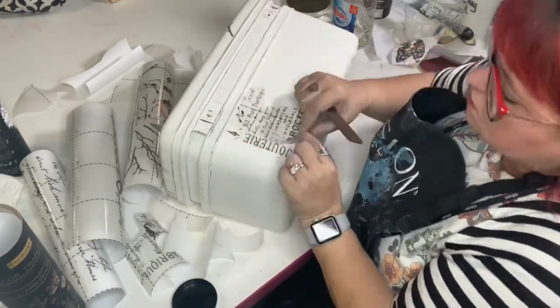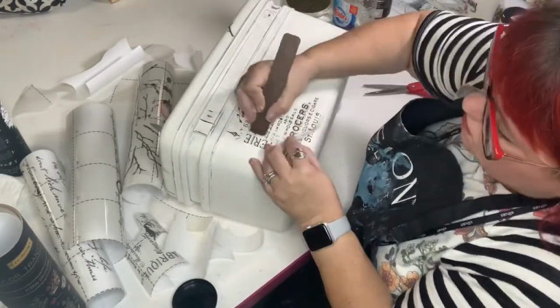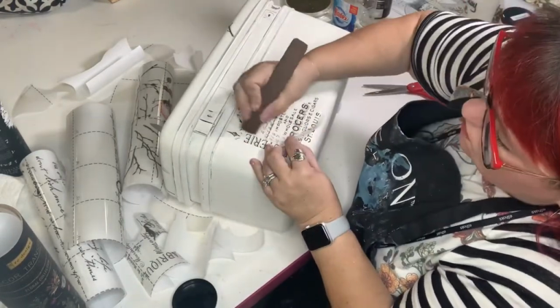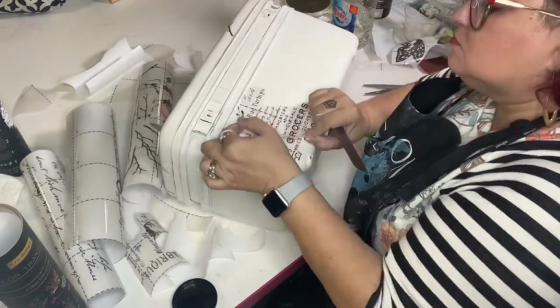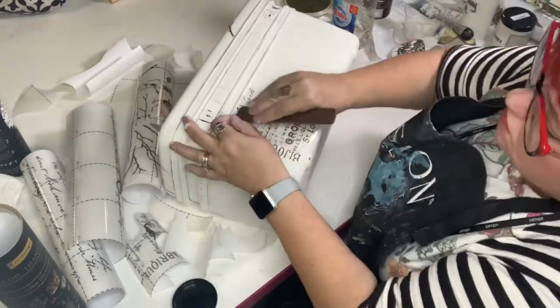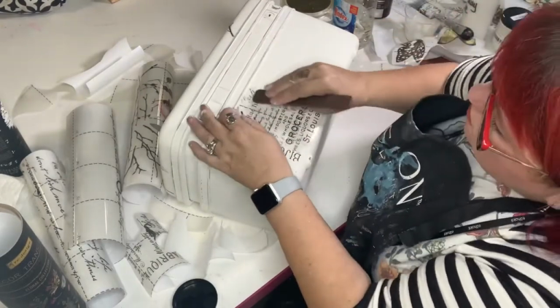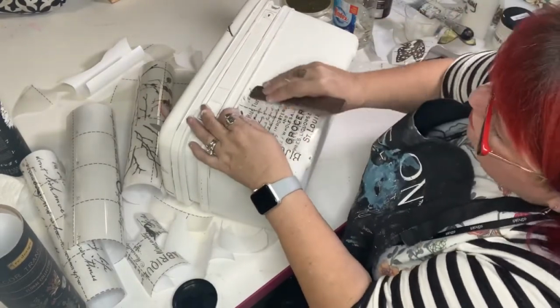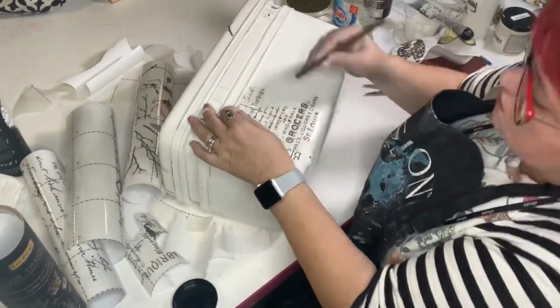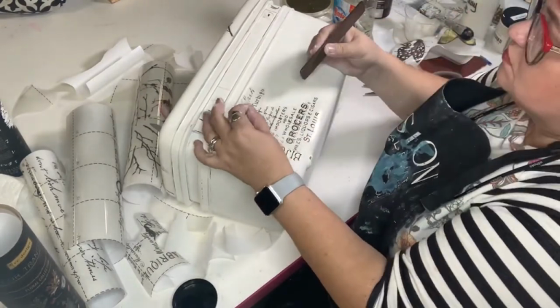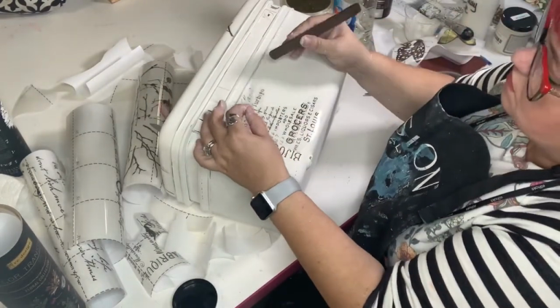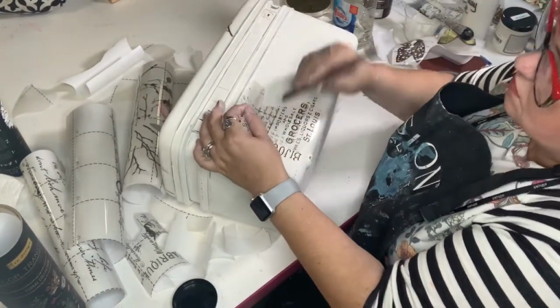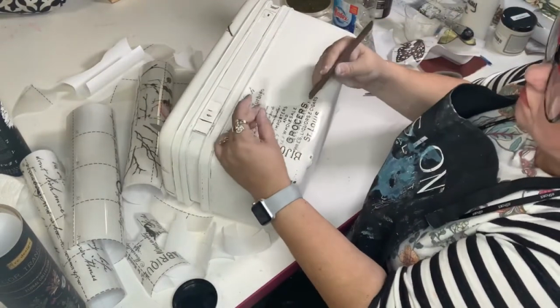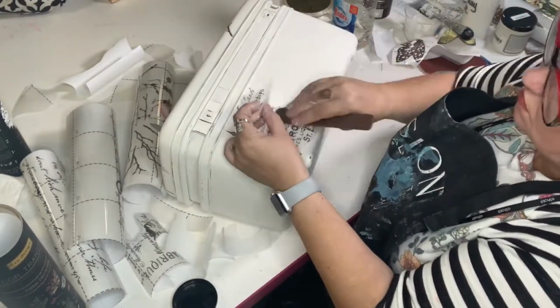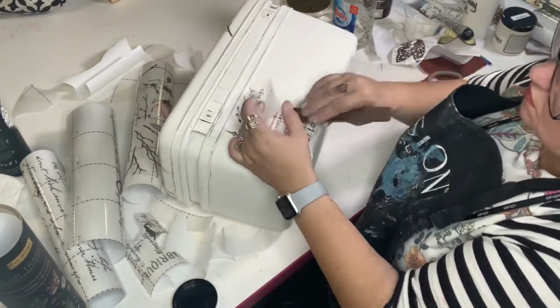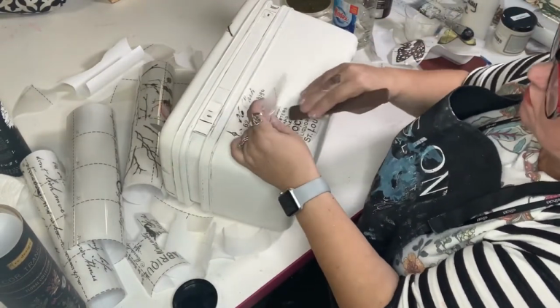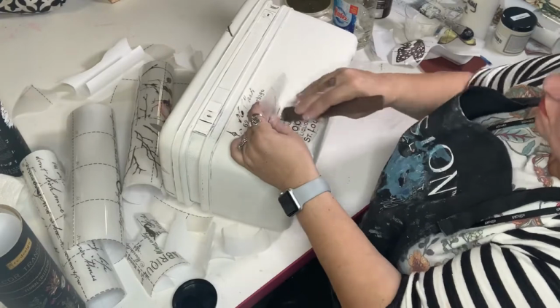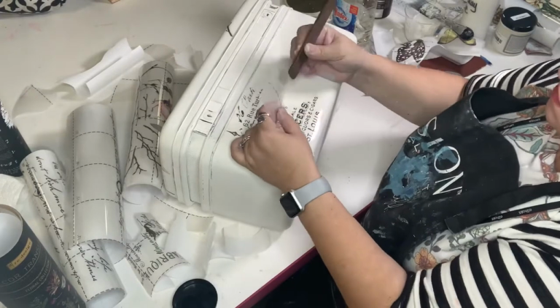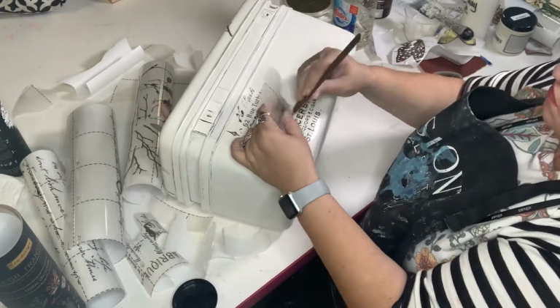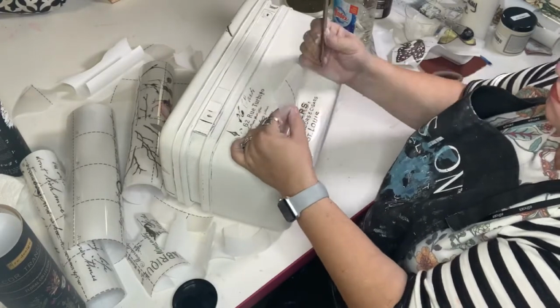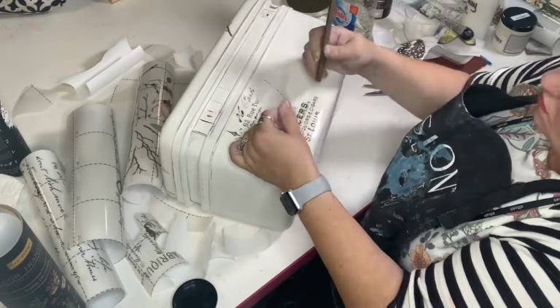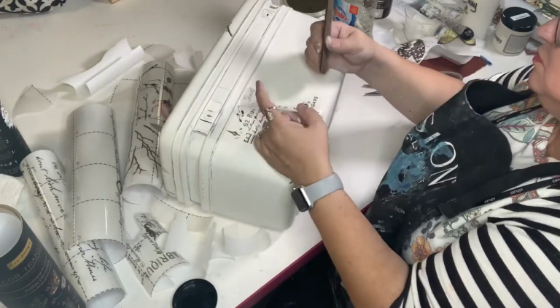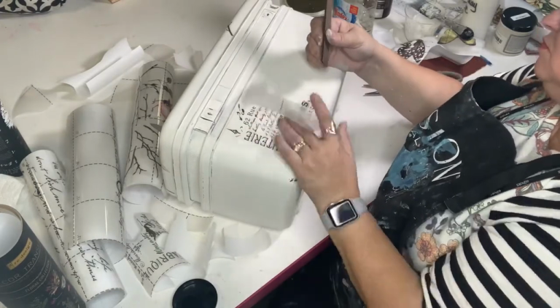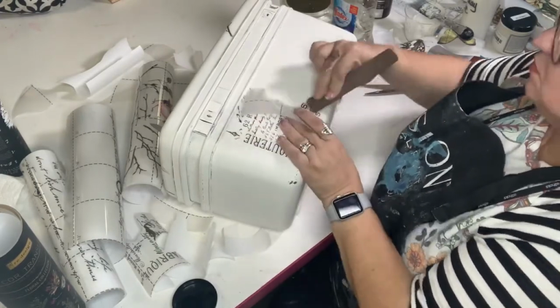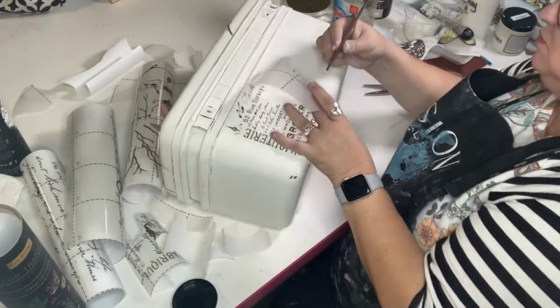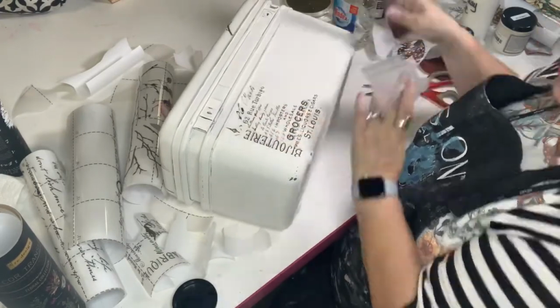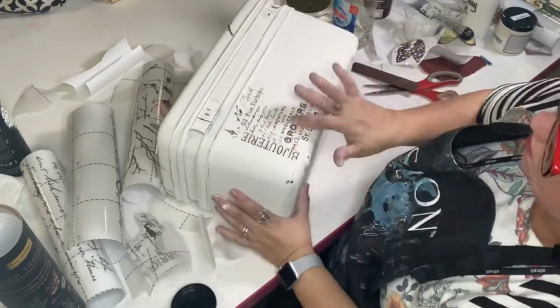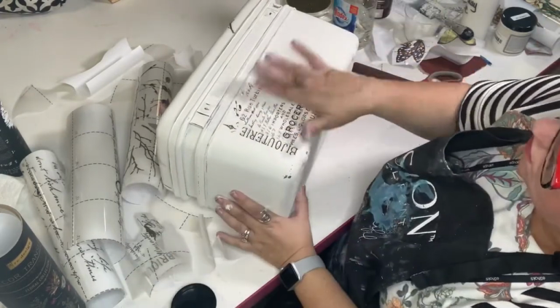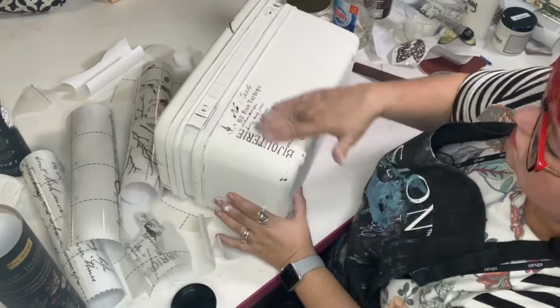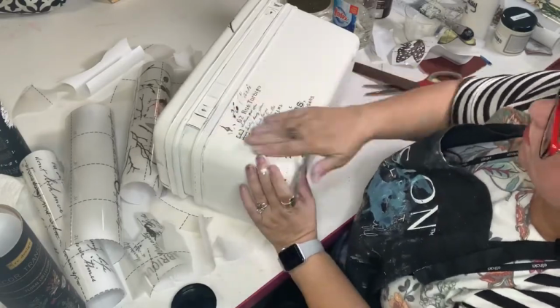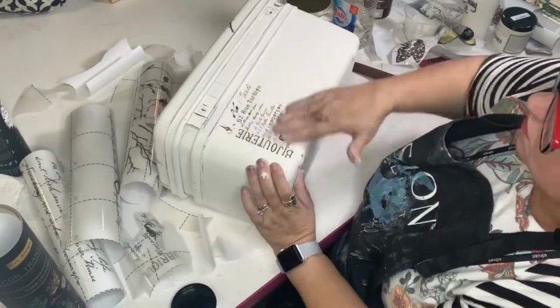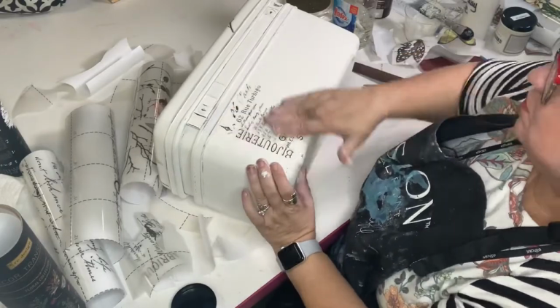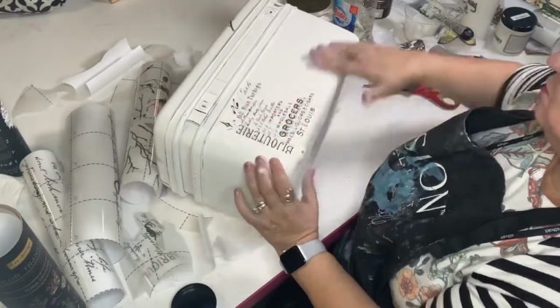It suits me quite well. I couldn't be happier with the end product — I really just want to stare at it. This has definitely been a fun project, and I'm really grateful for the challenge.